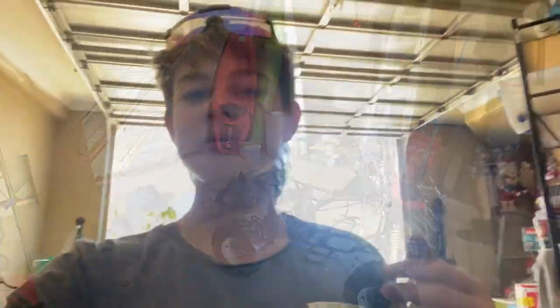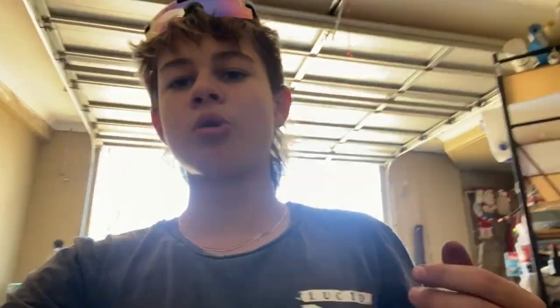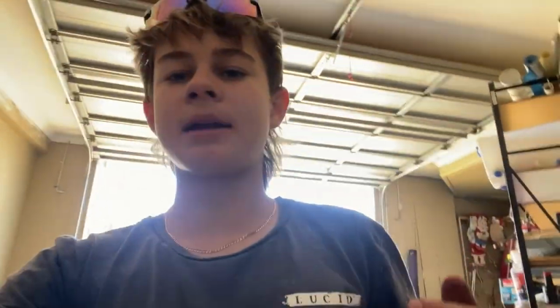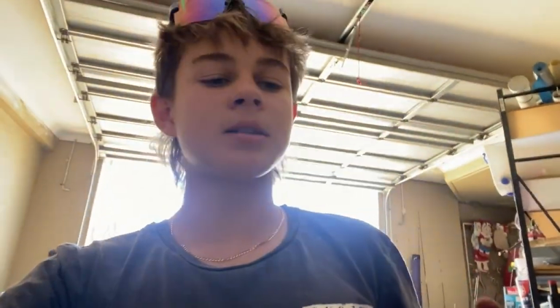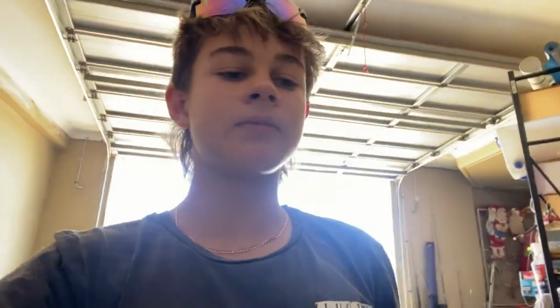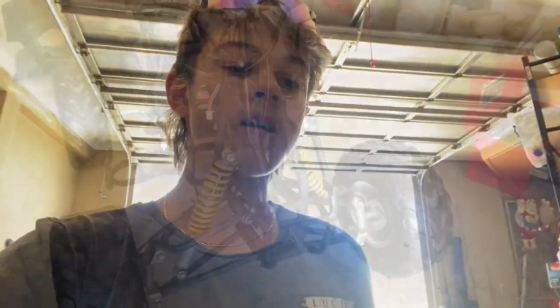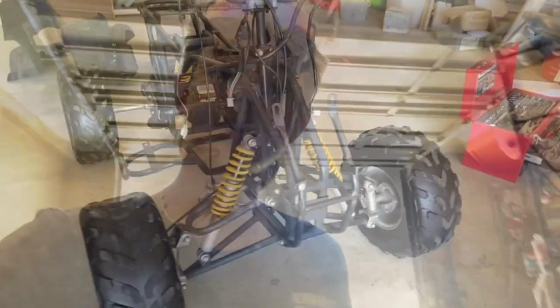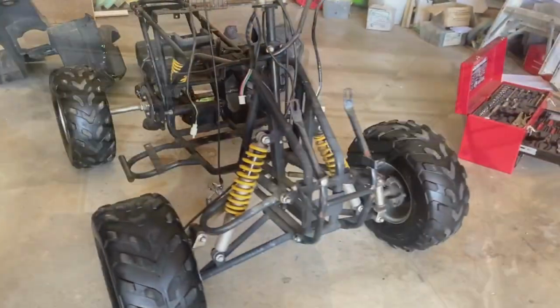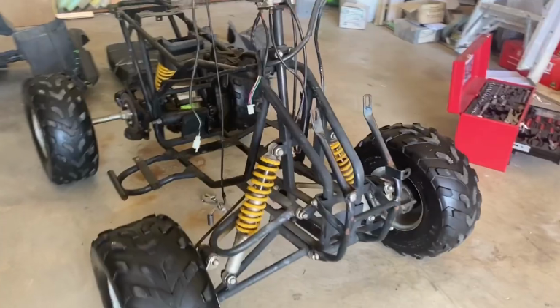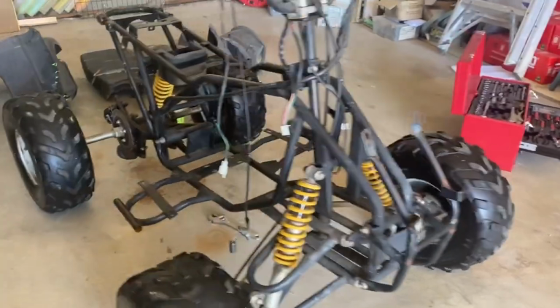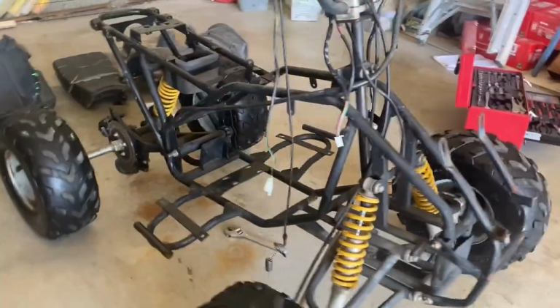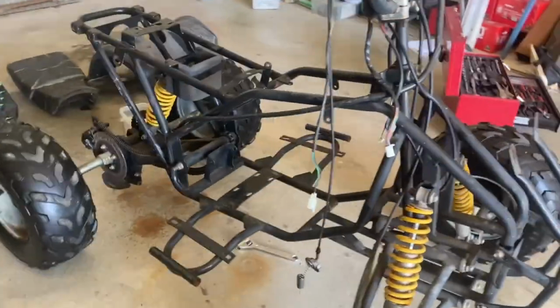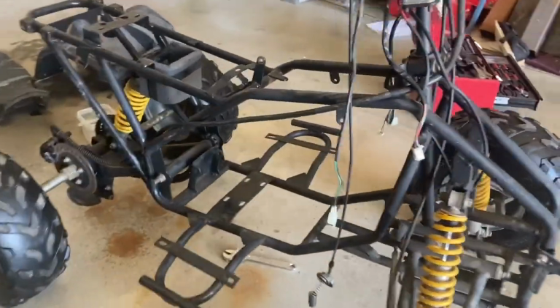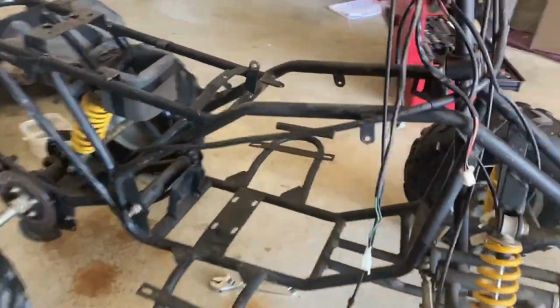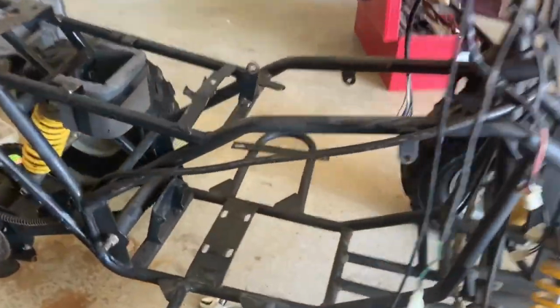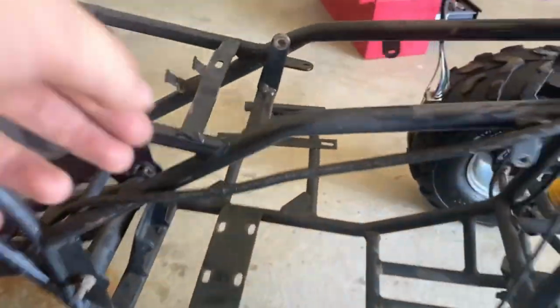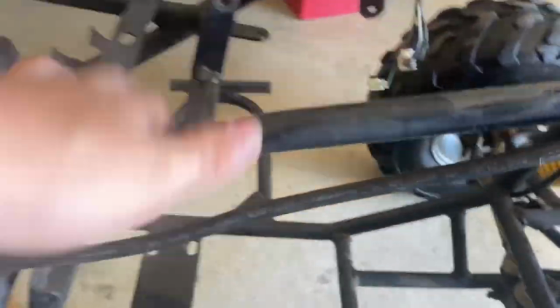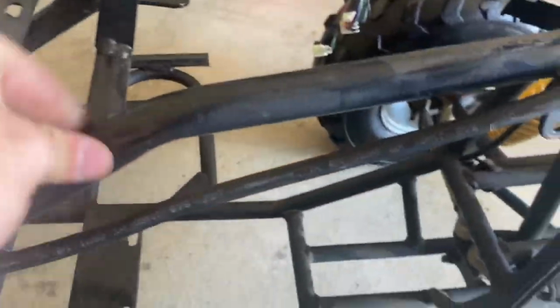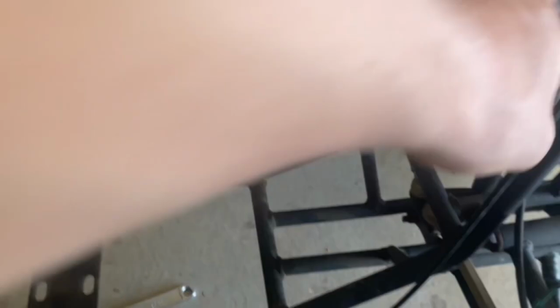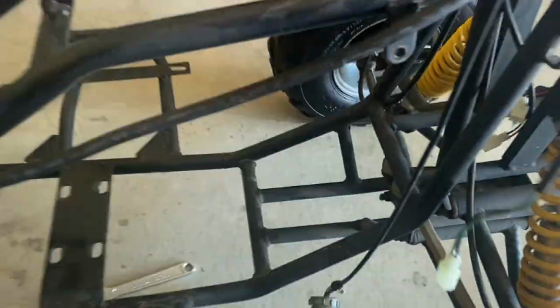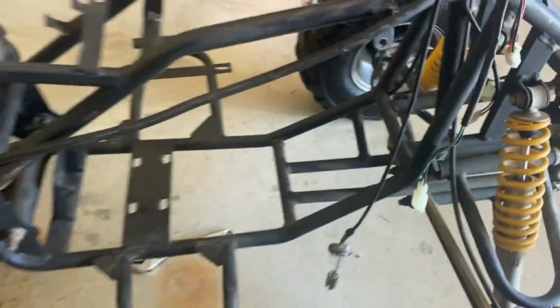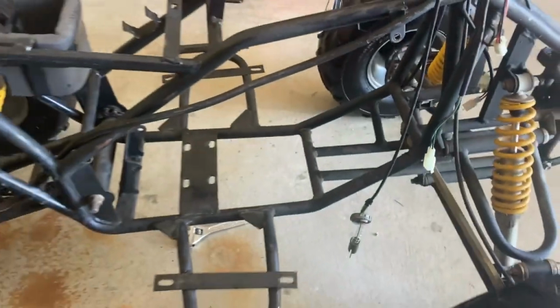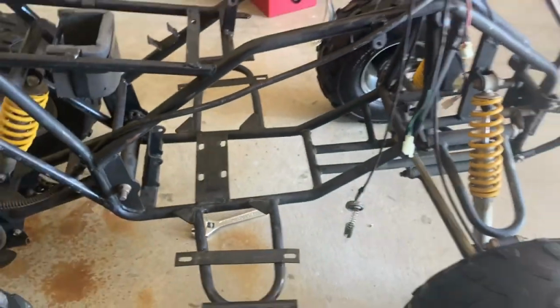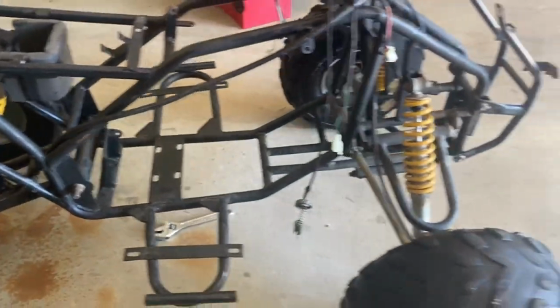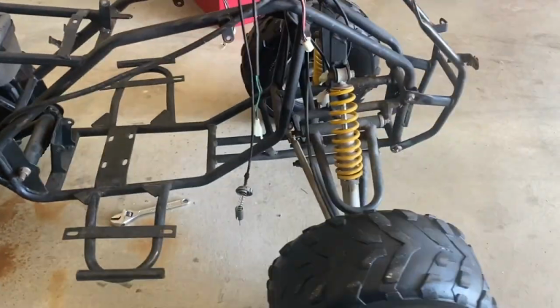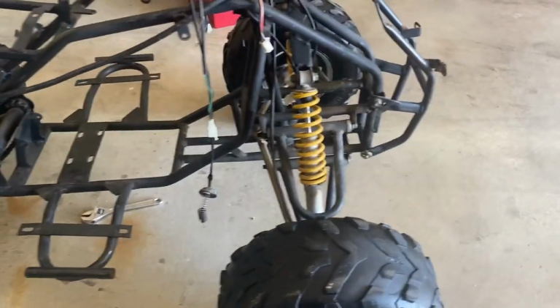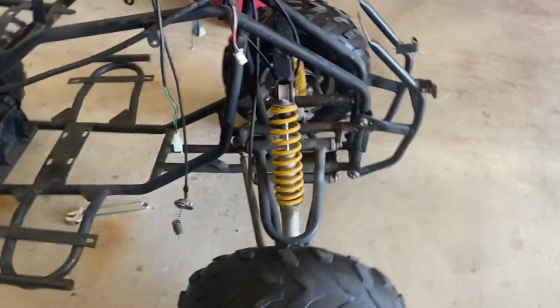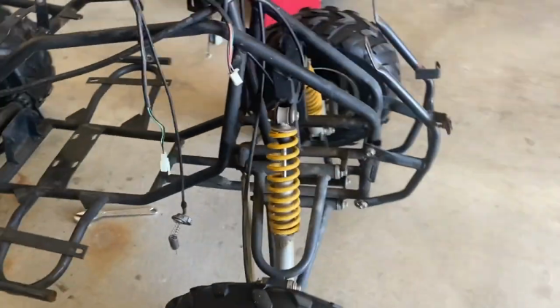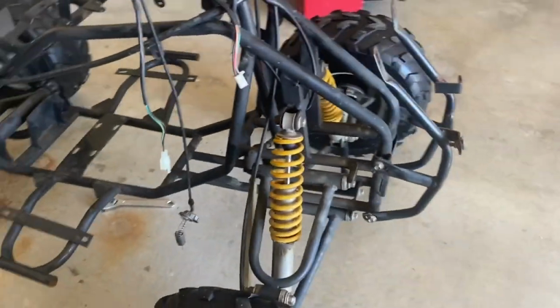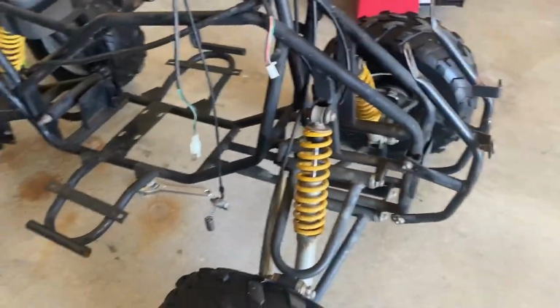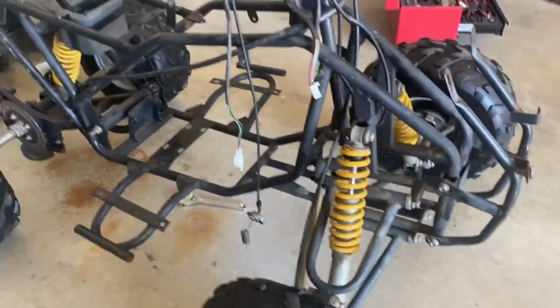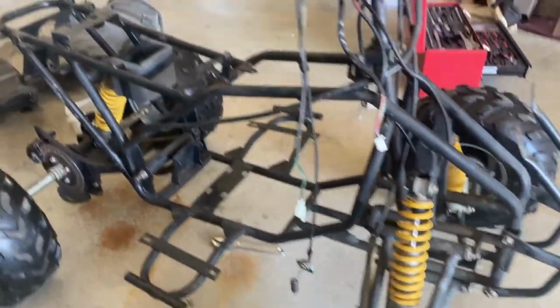Pretty much all the main parts are off now. Looks pretty good. The frame's in decent condition, not too bad. I'm going to give it a clean and then we're going to get back into it cutting it all up.